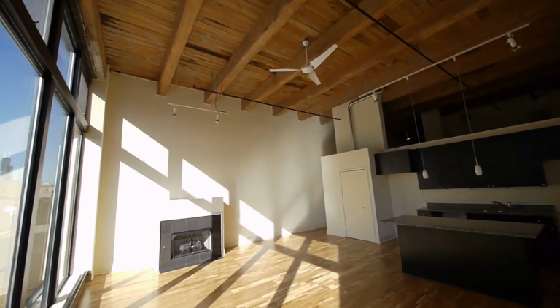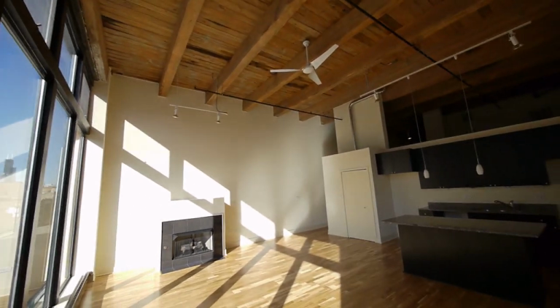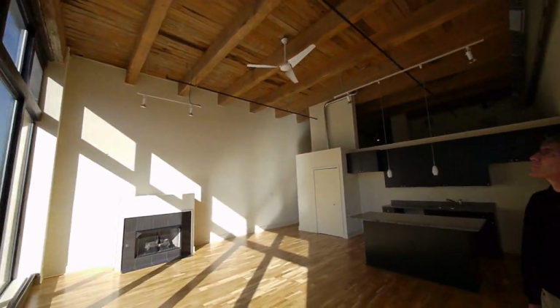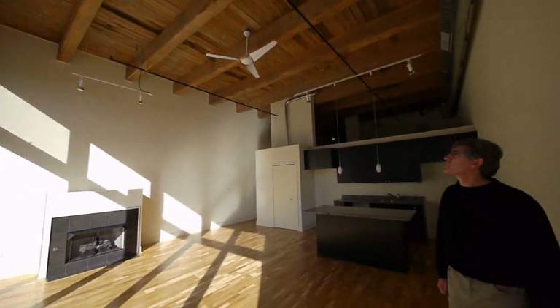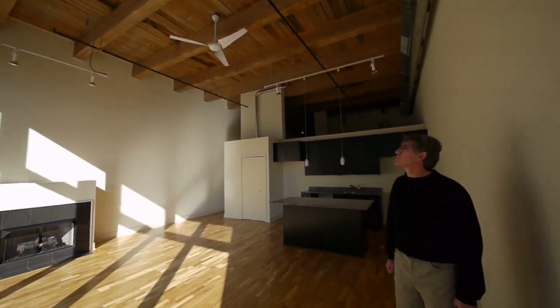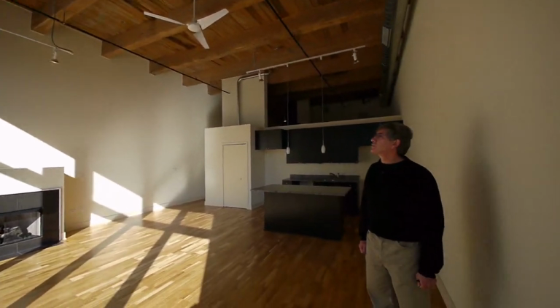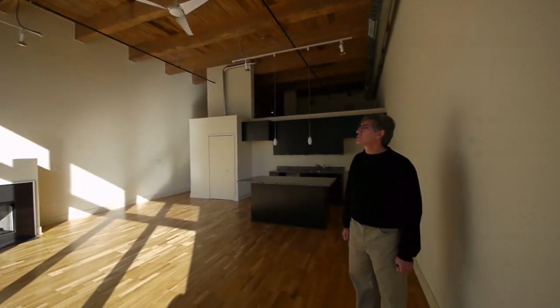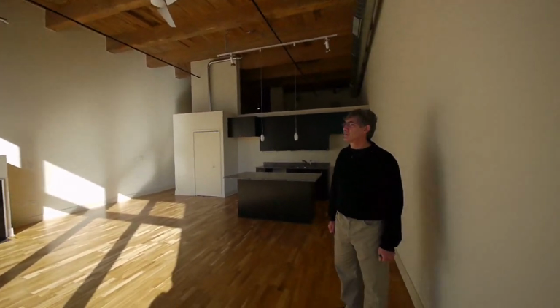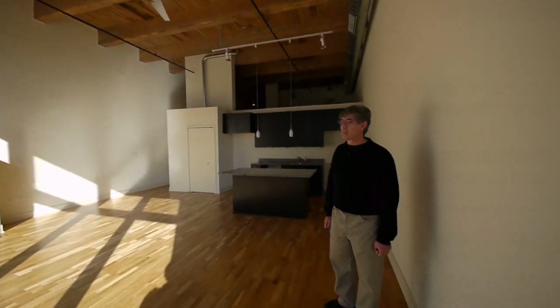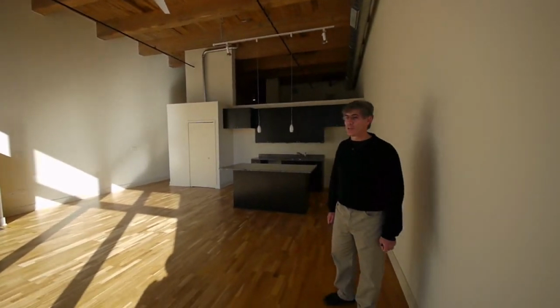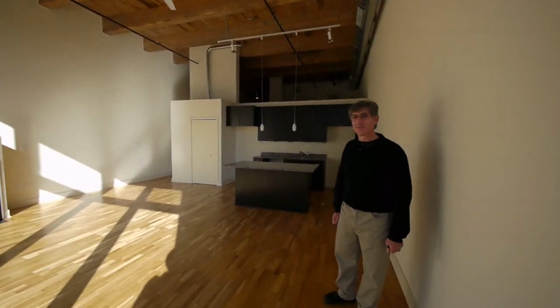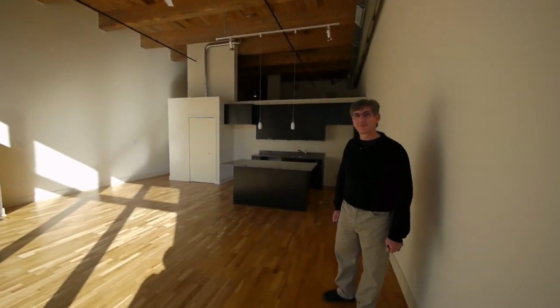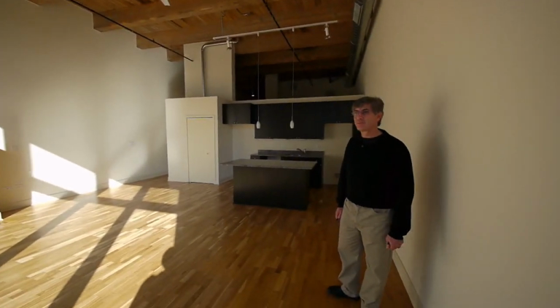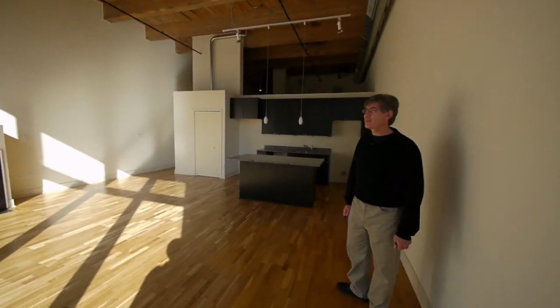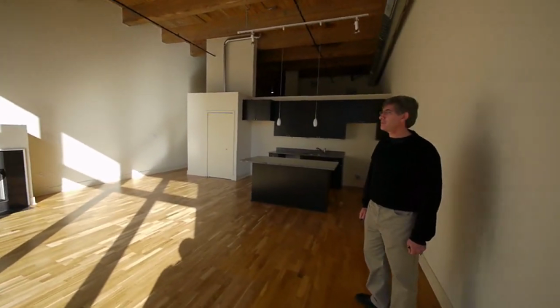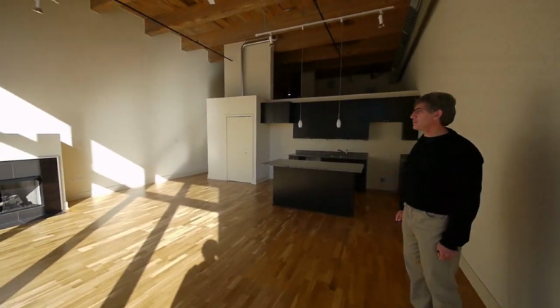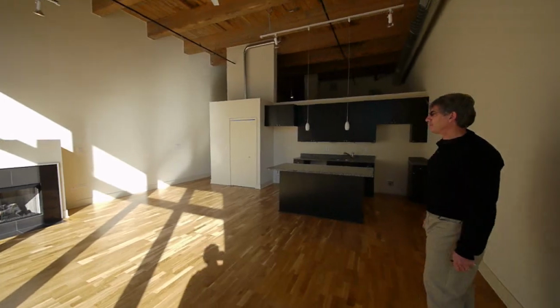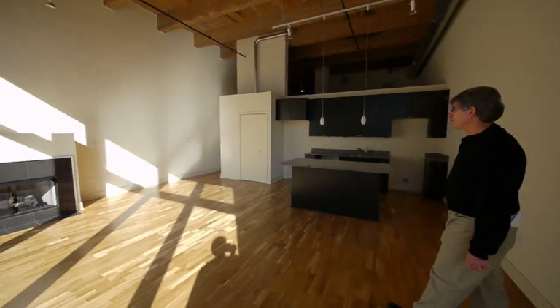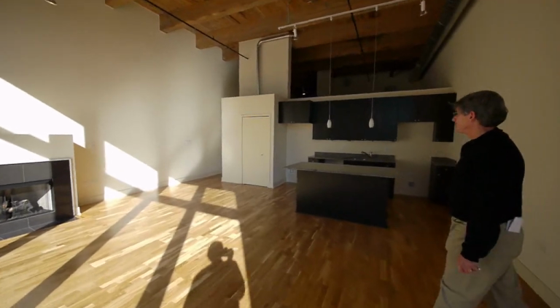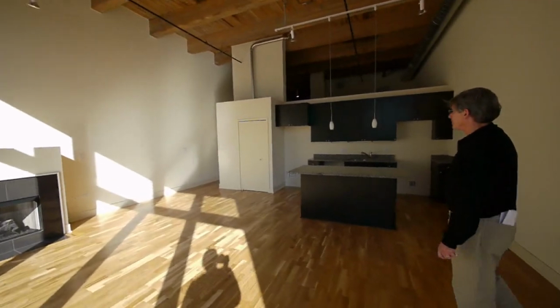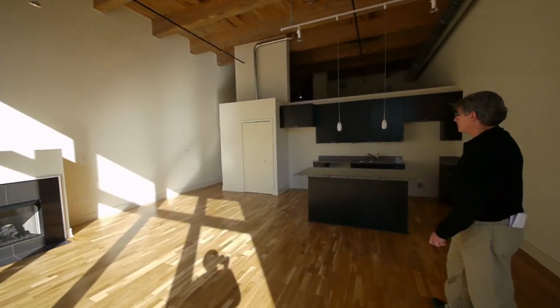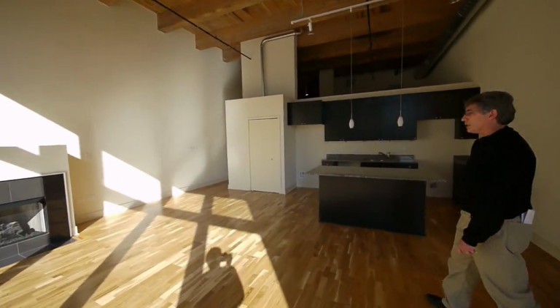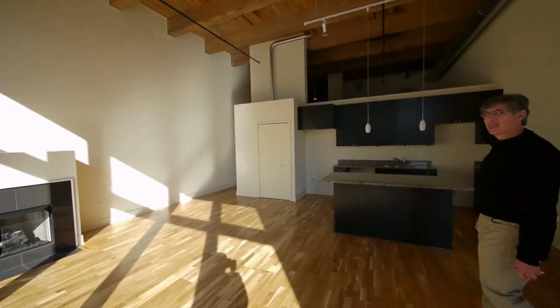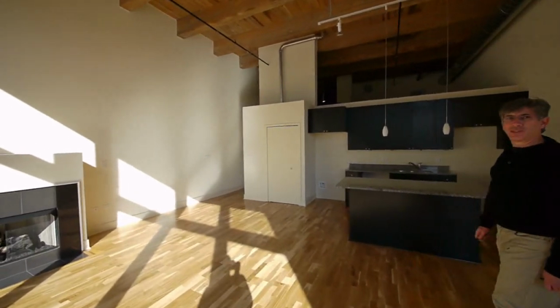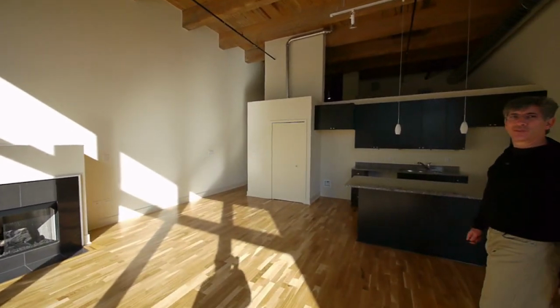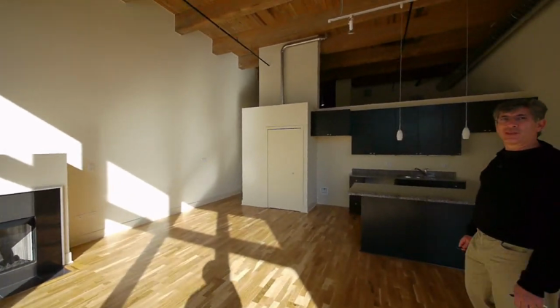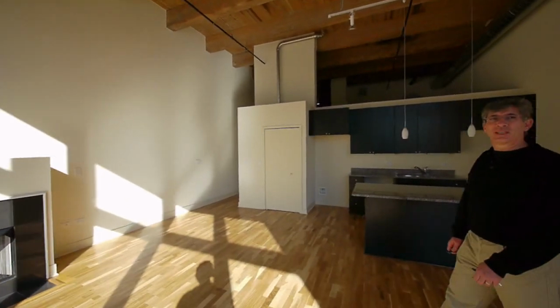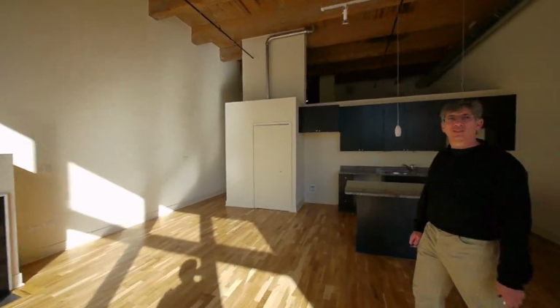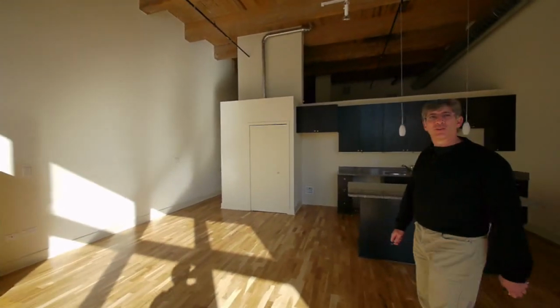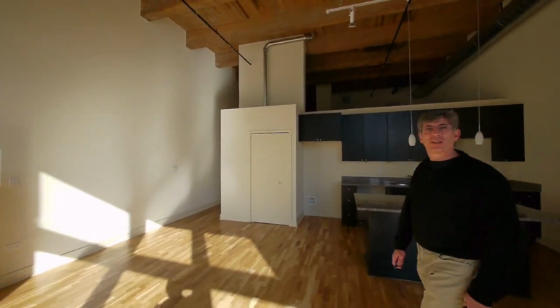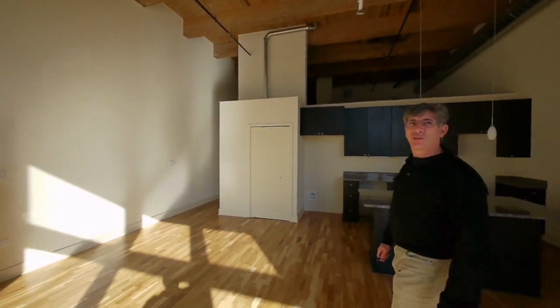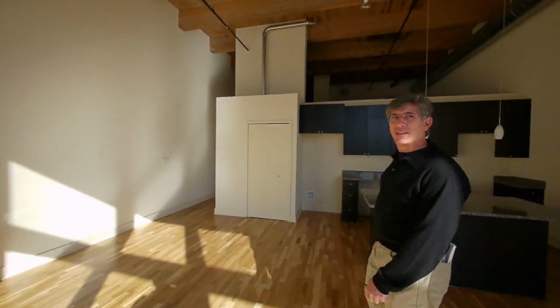Very dramatic space here, Paul. Thank you, Joe. Let's take a look at the bedrooms — we haven't even gotten to the duplex units yet.